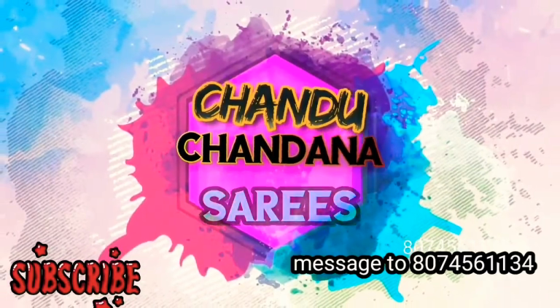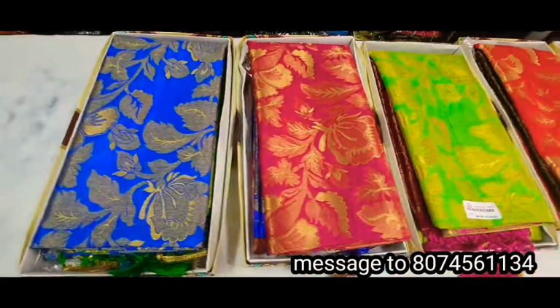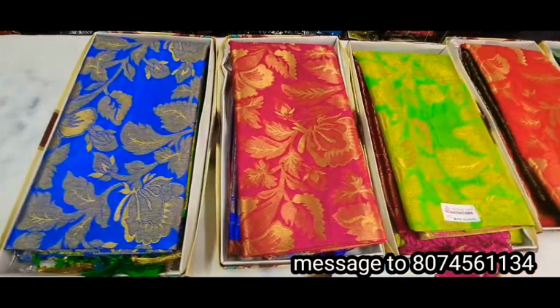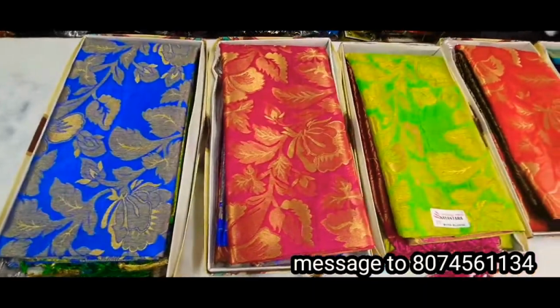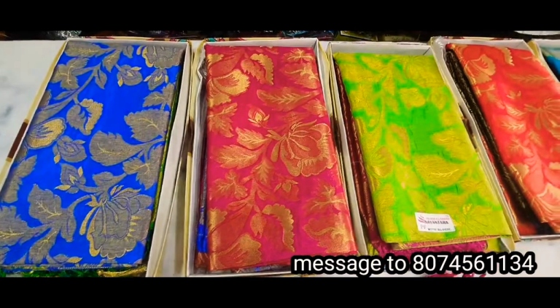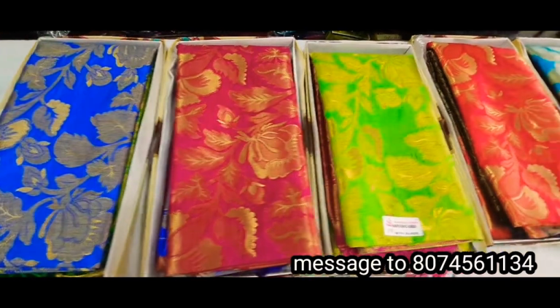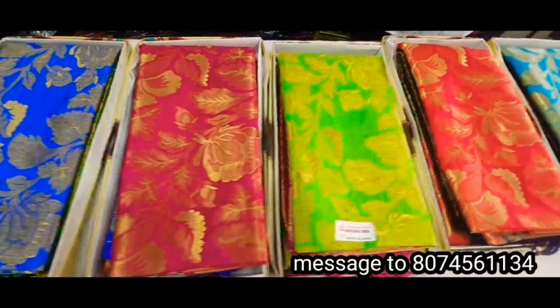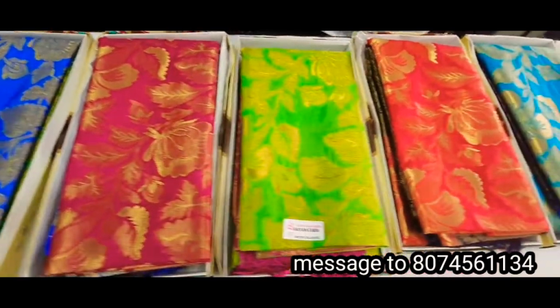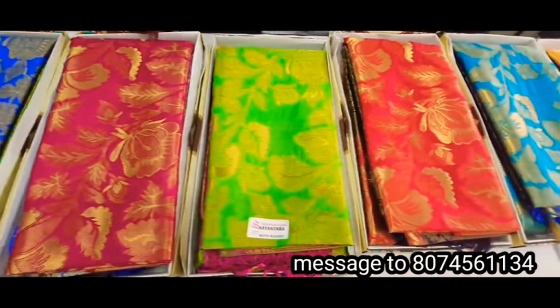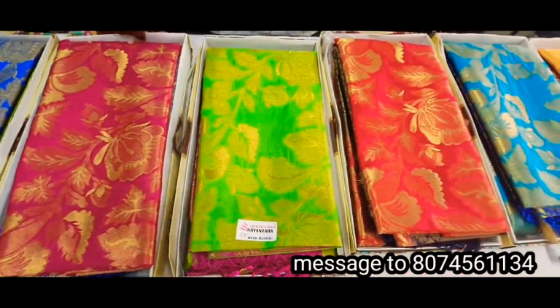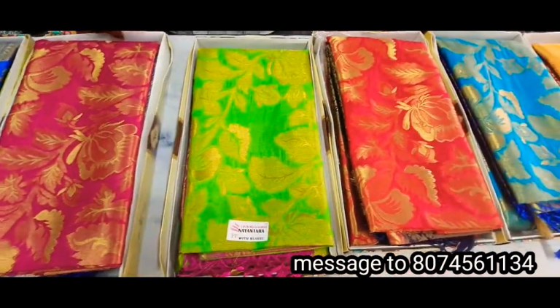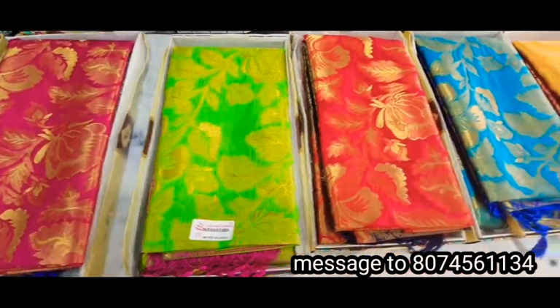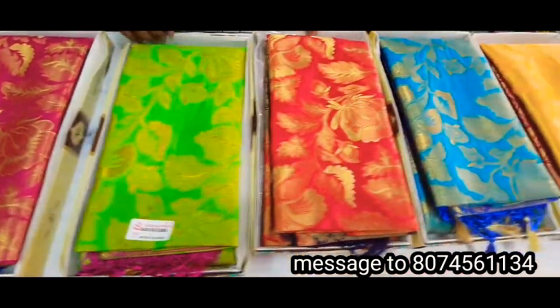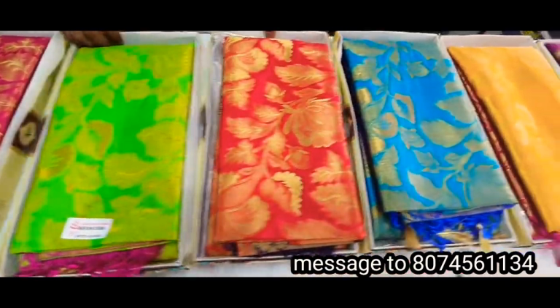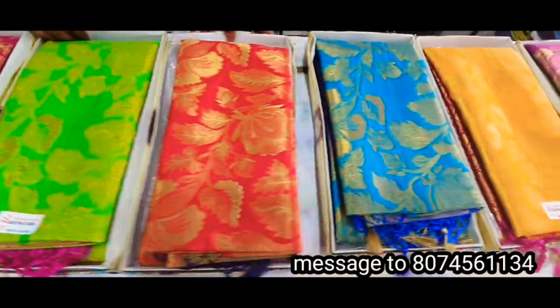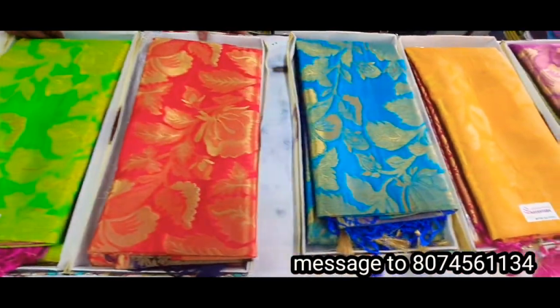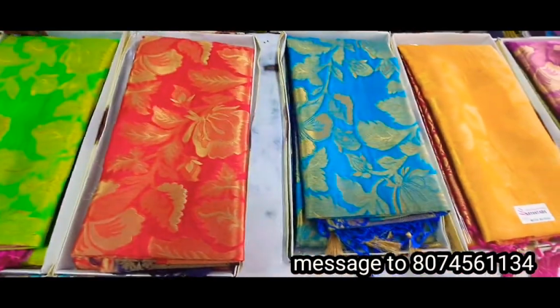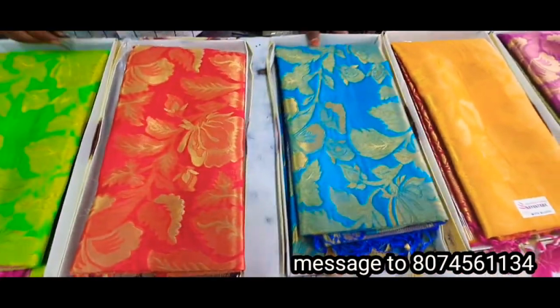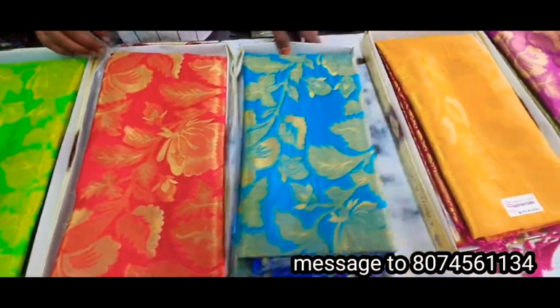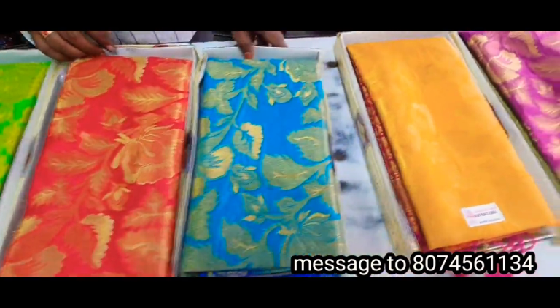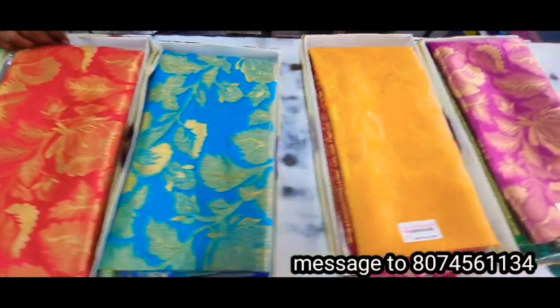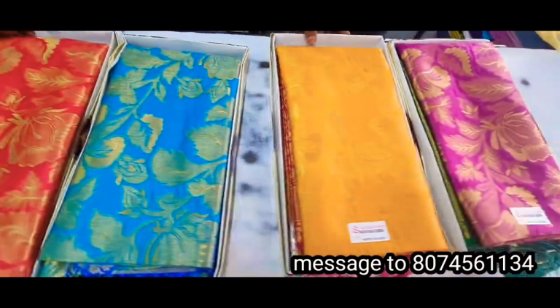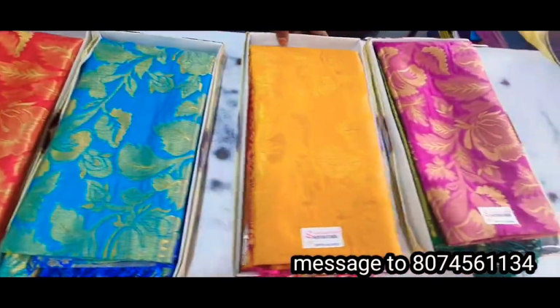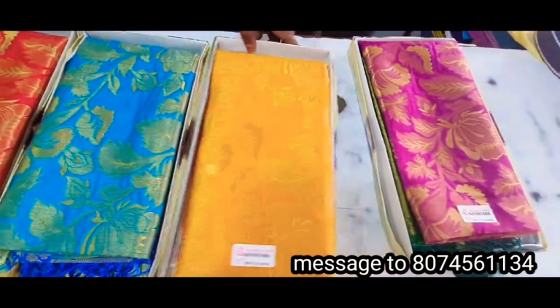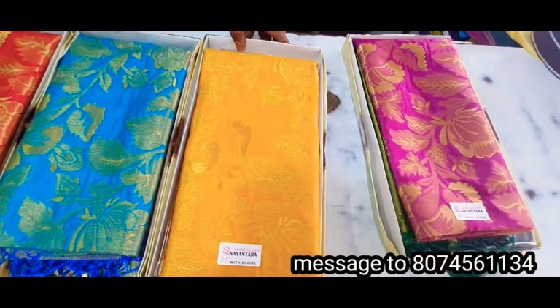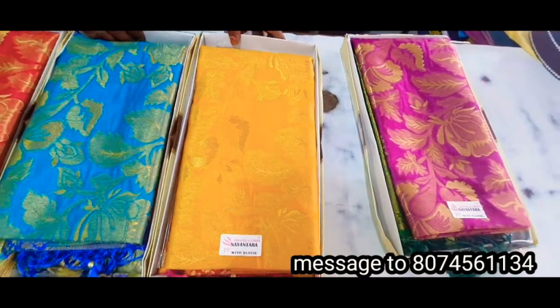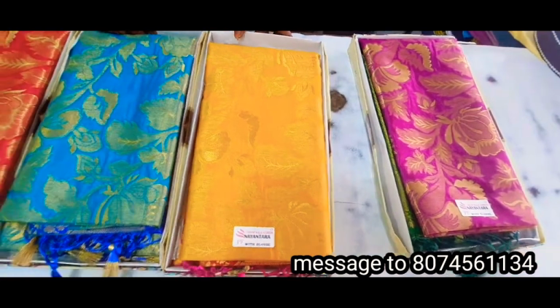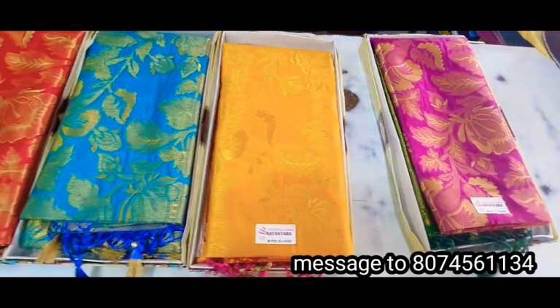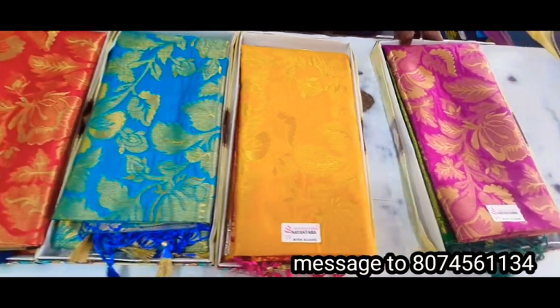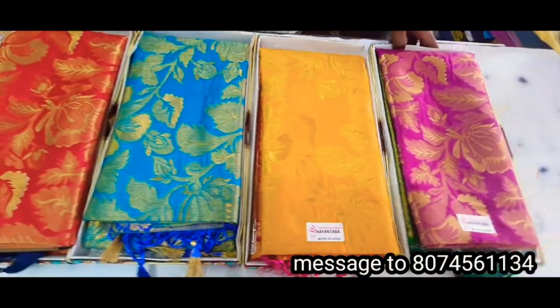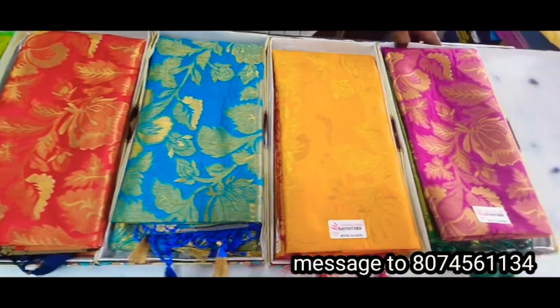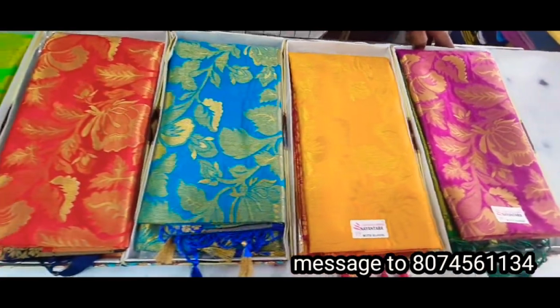Hi friends, welcome to Chendu Chendana Saris. First time I am going to show you the same thing. Like, share, comment, and subscribe to my channel.